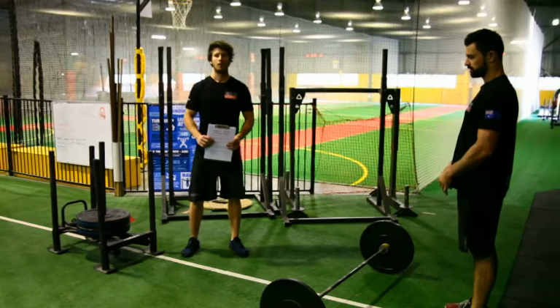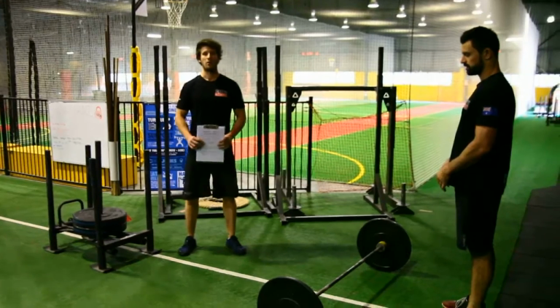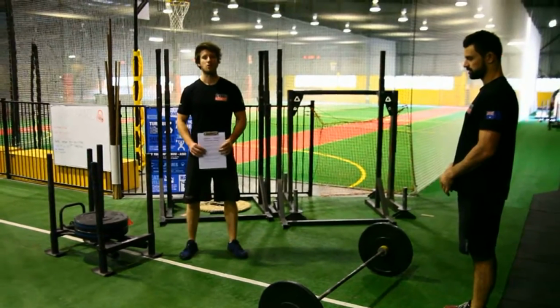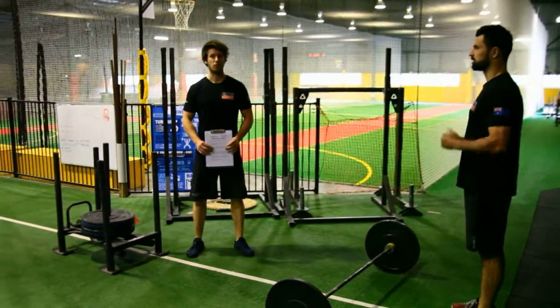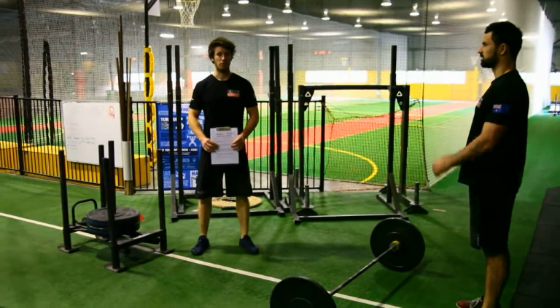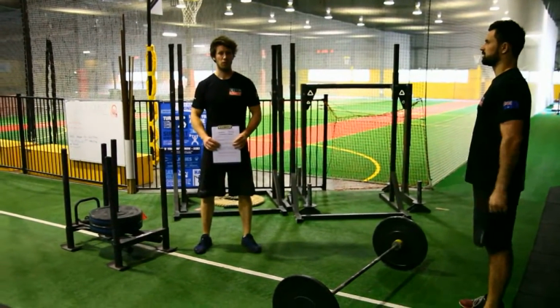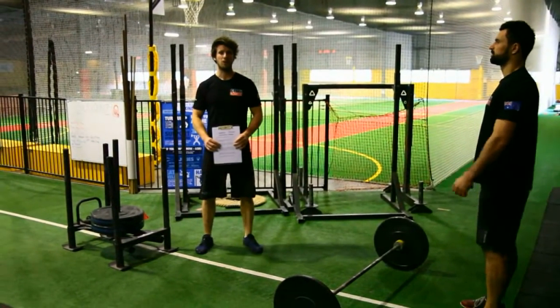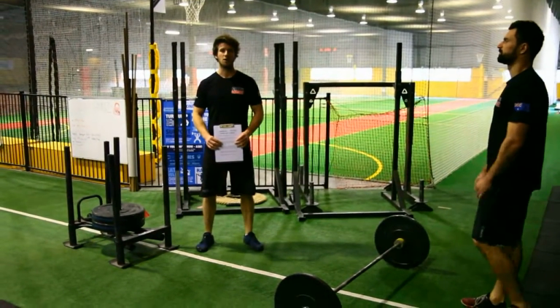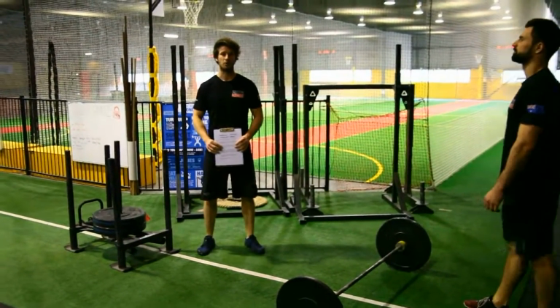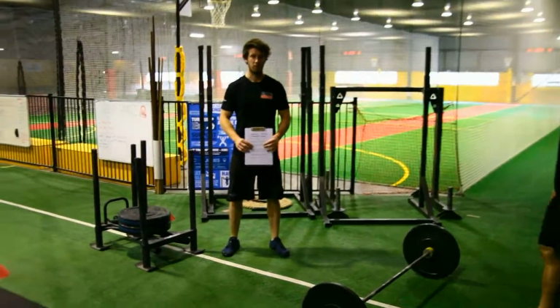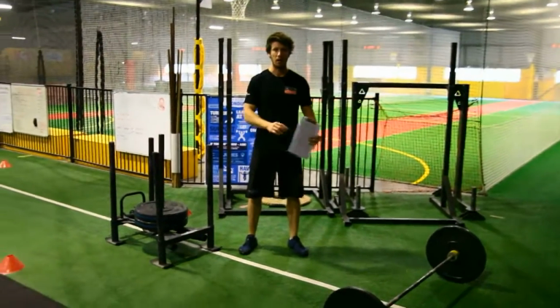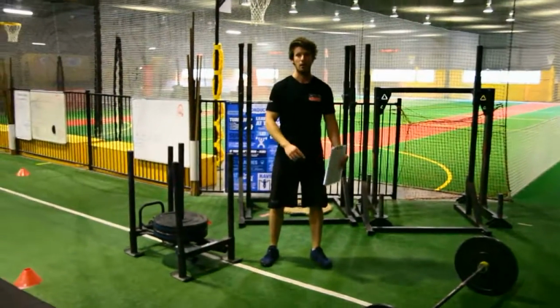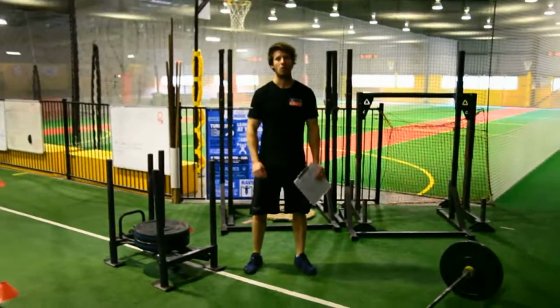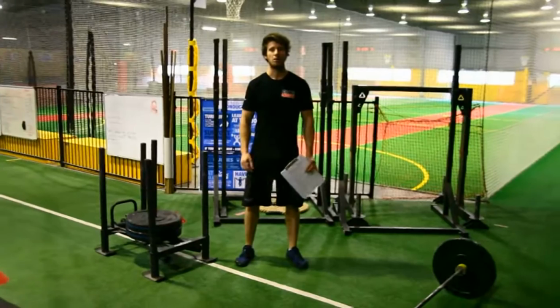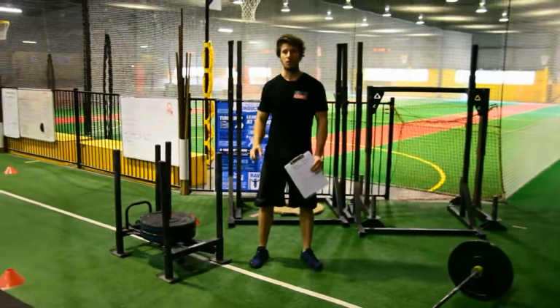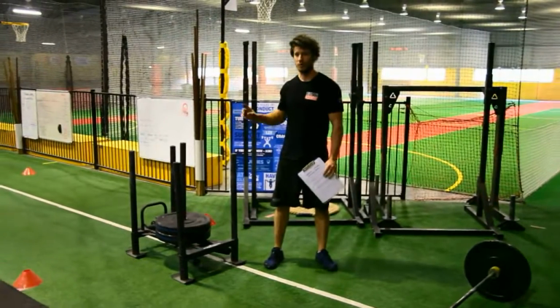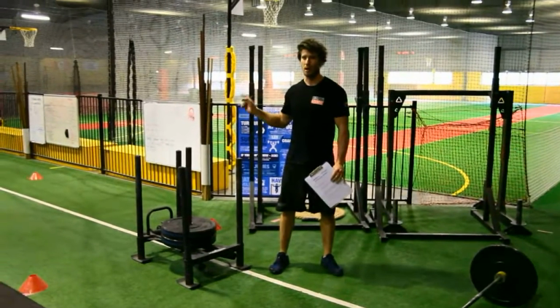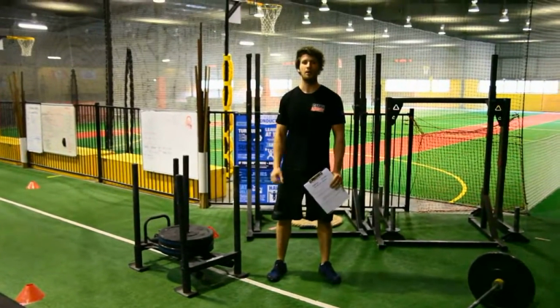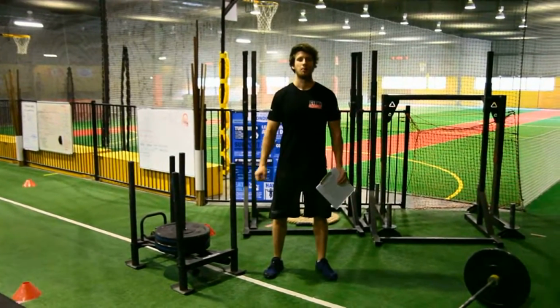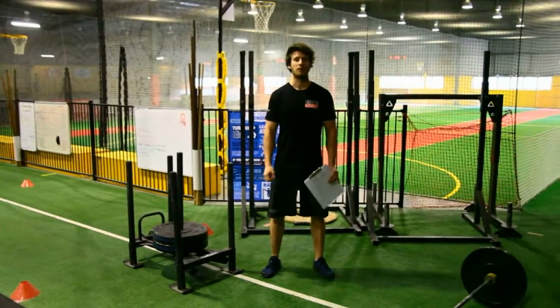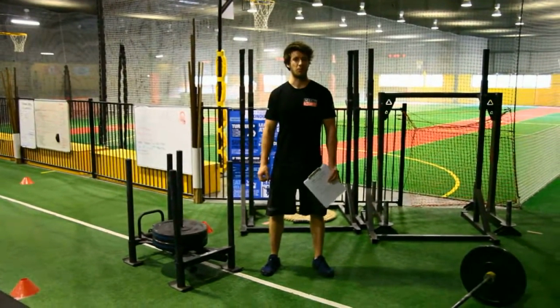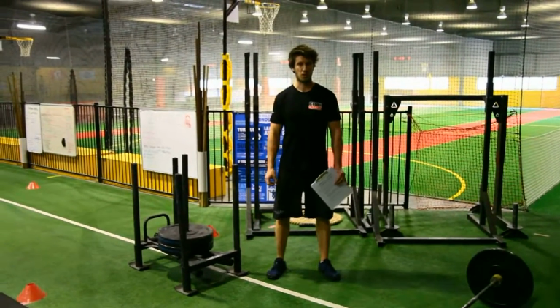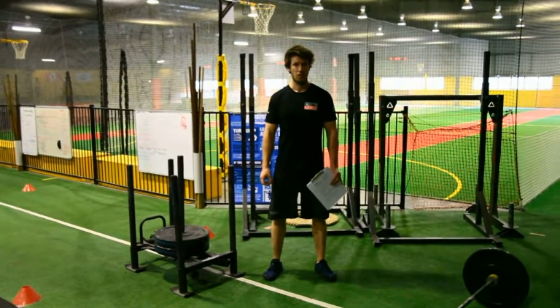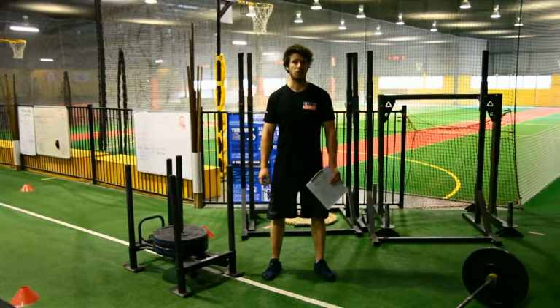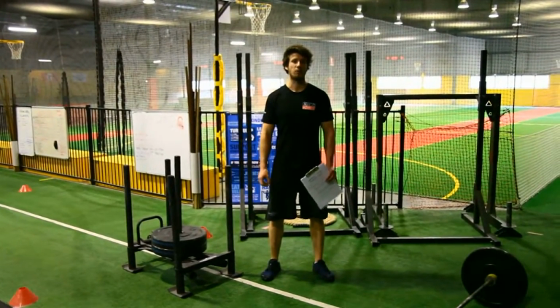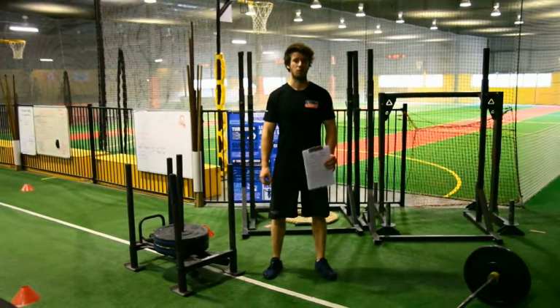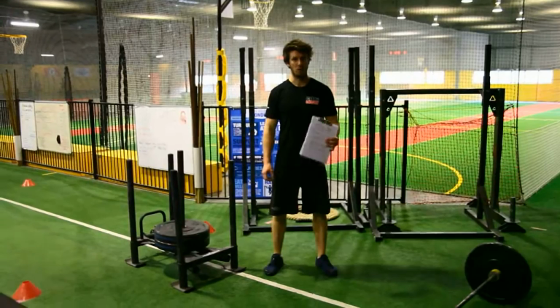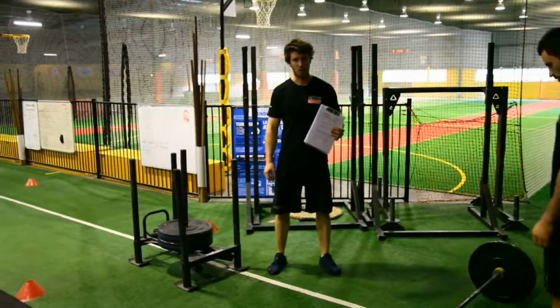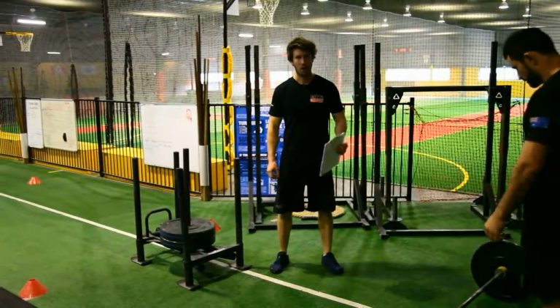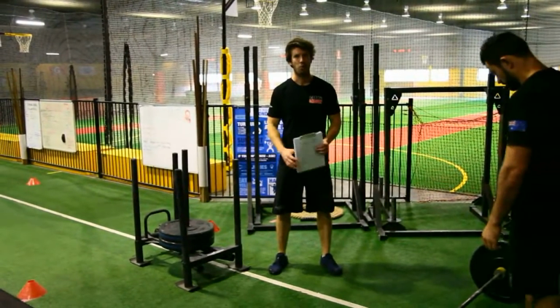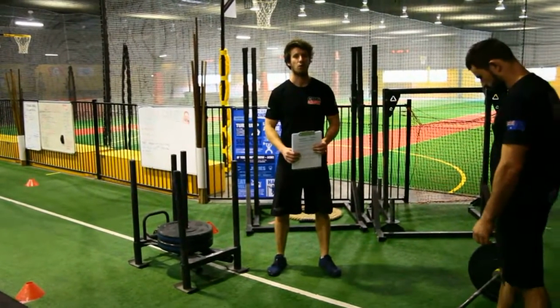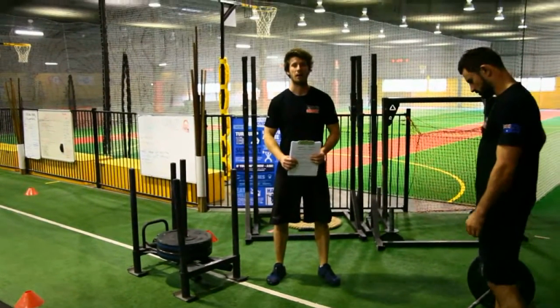When judging for WOD 4, you will either be judging WOD 4 Part A or WOD 4 Part B. Both will have separate score sheets. Let's have a look at what you do when you're judging WOD 4 Part A.